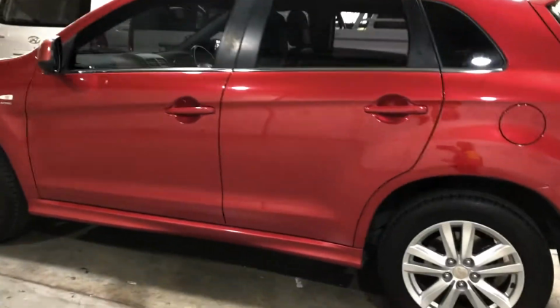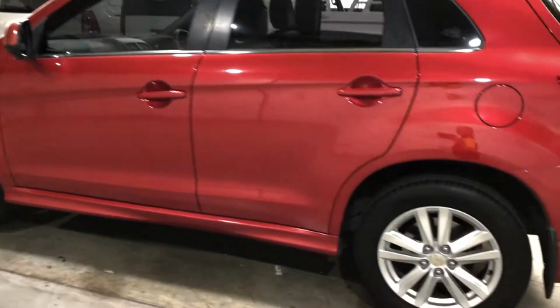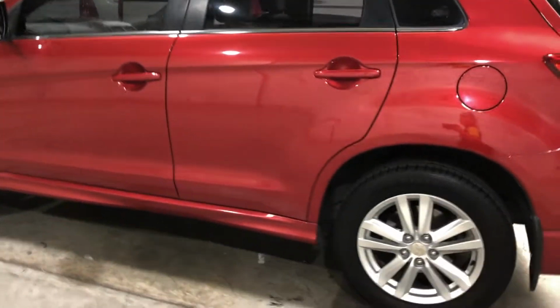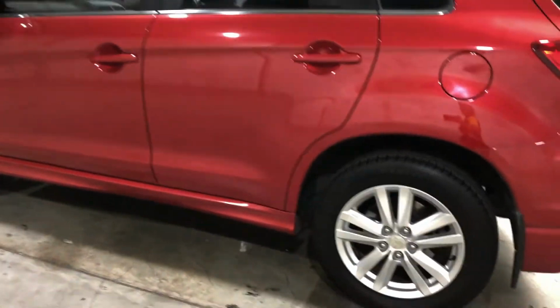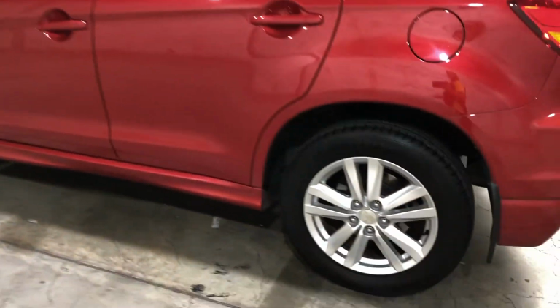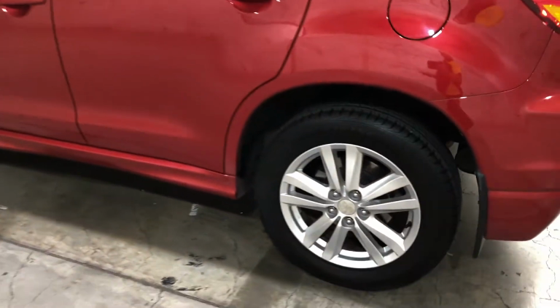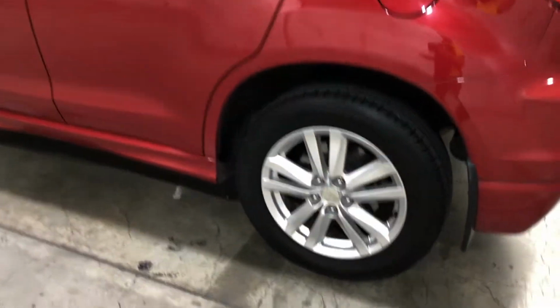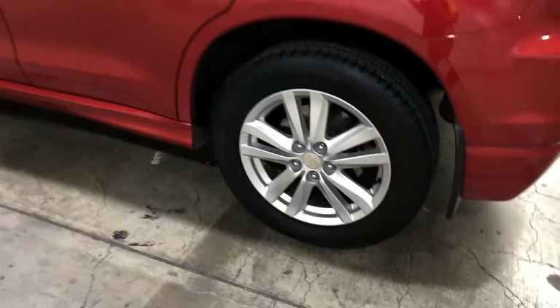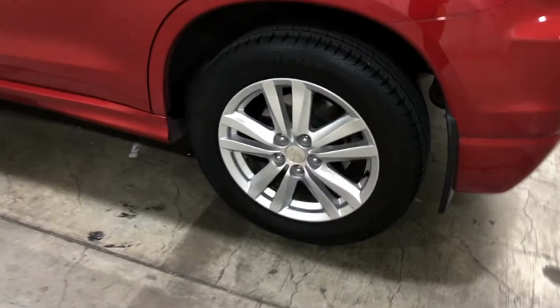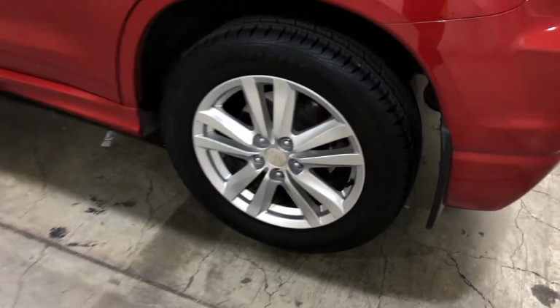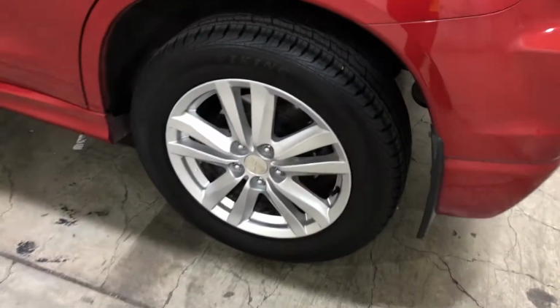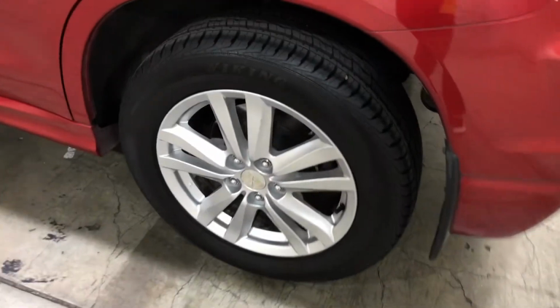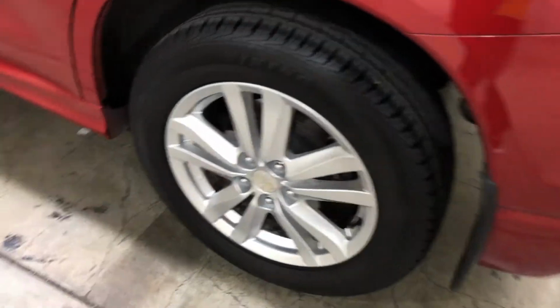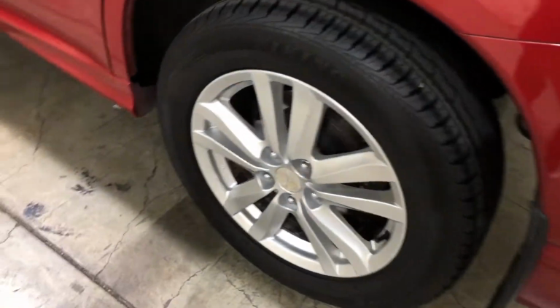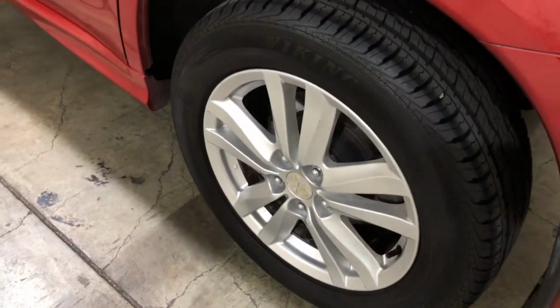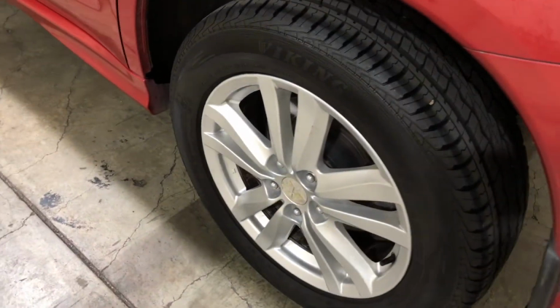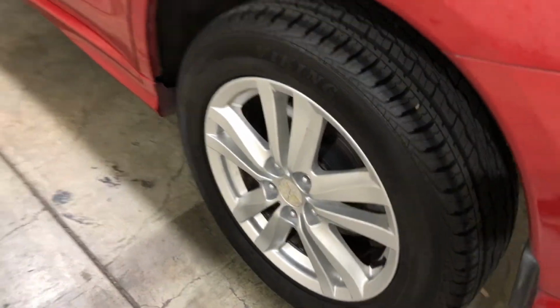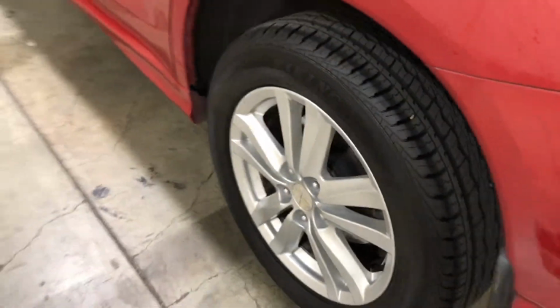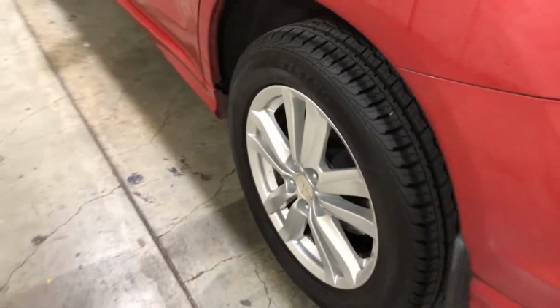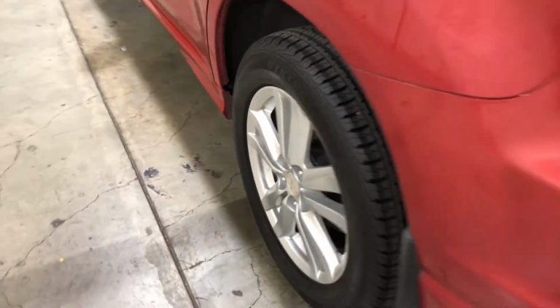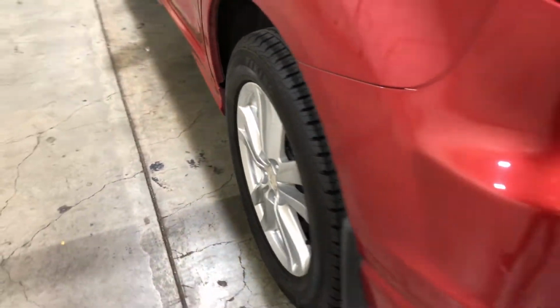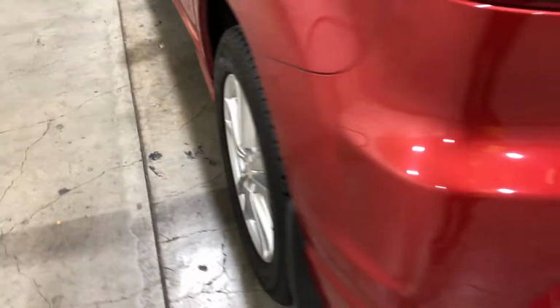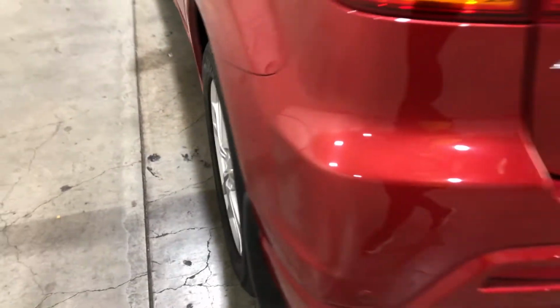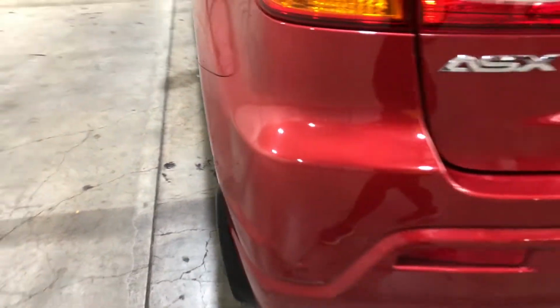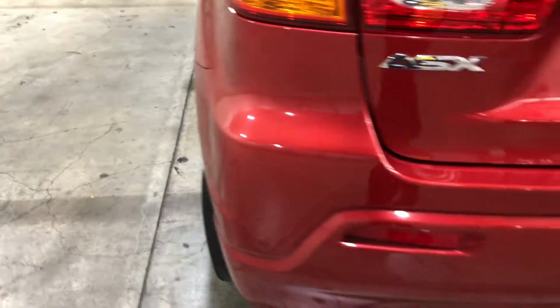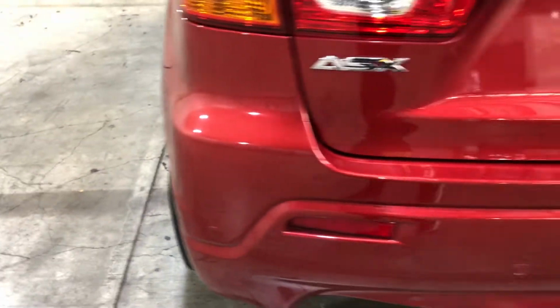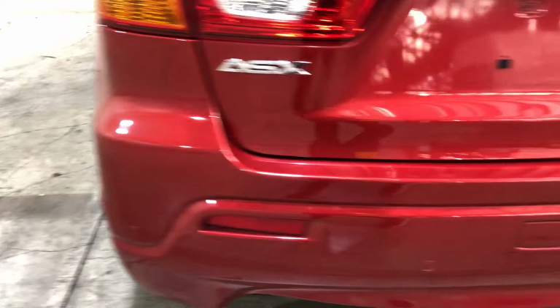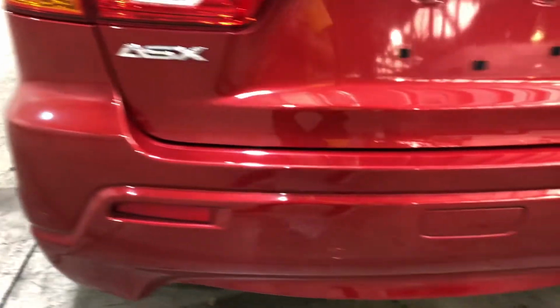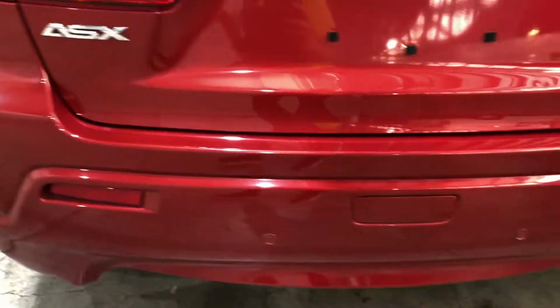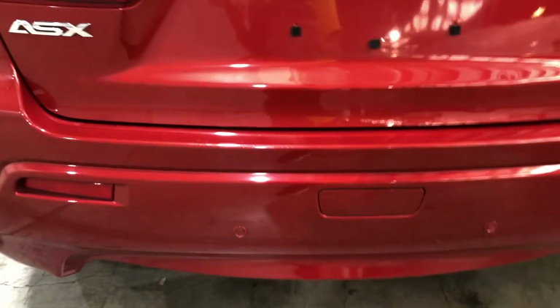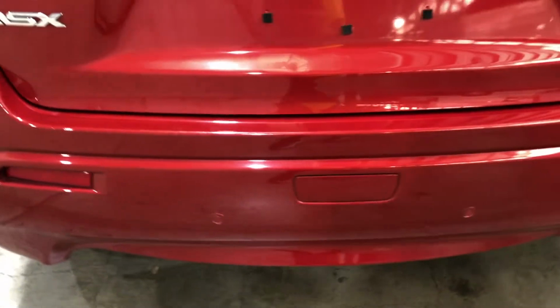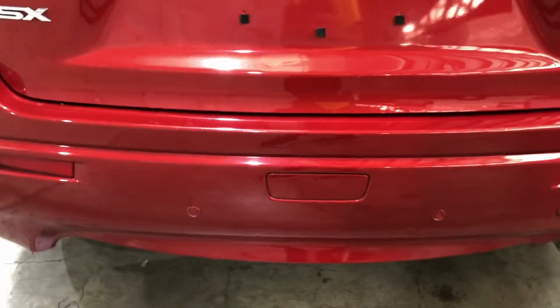It comes with 17 inch rims with lots of tread on all 4 tyres. This car has also been fitted with rear parking sensors.